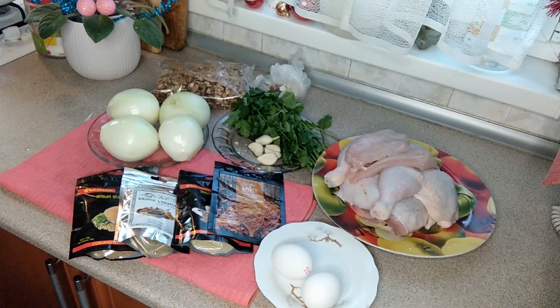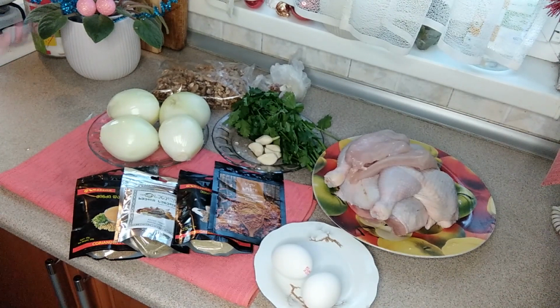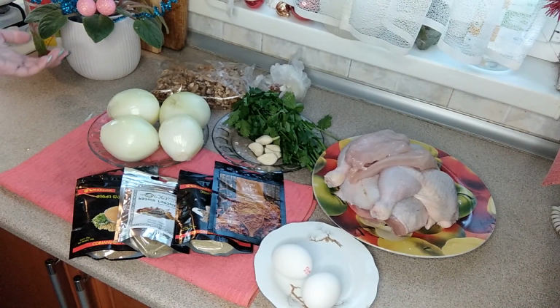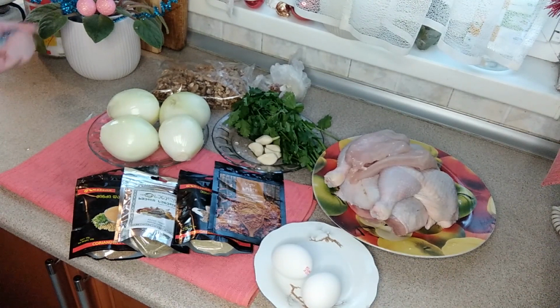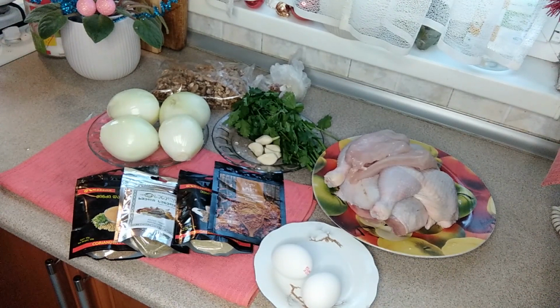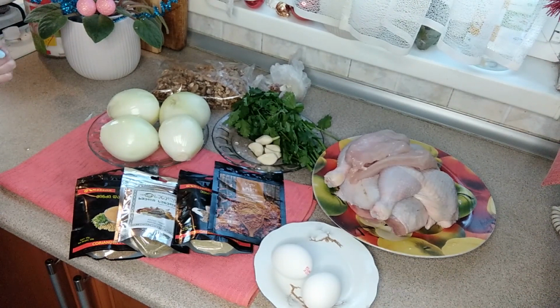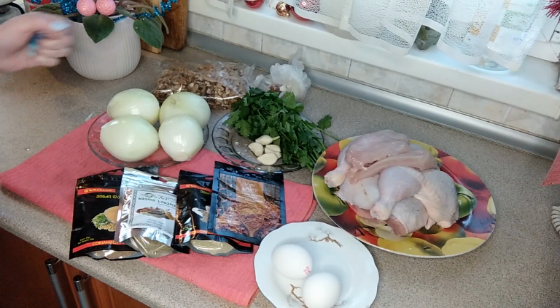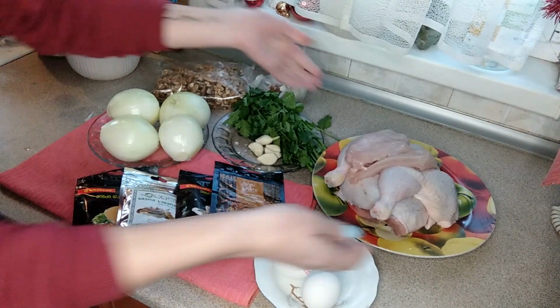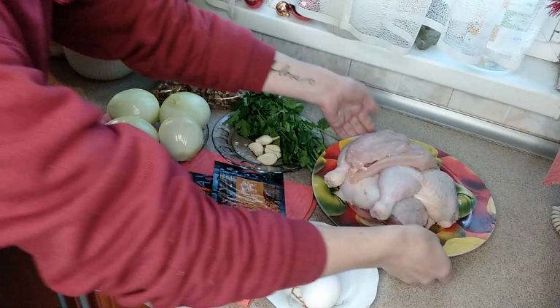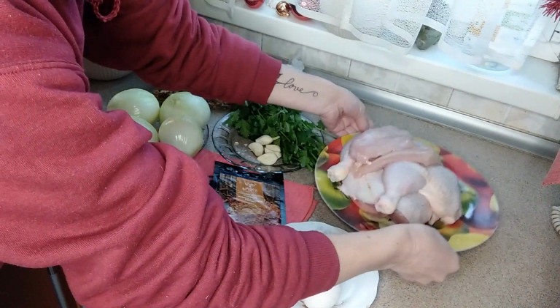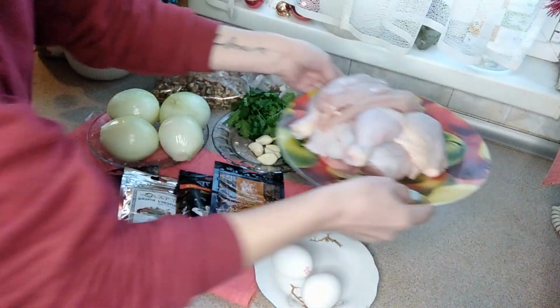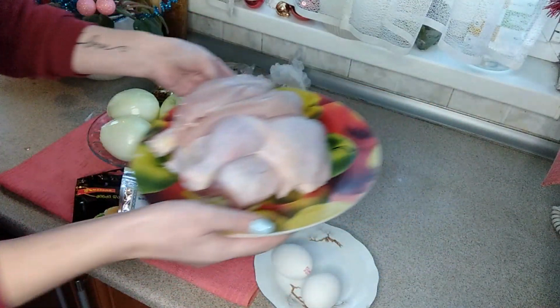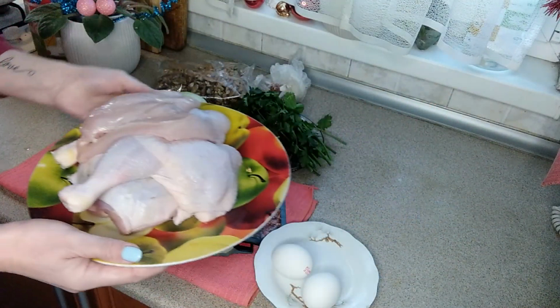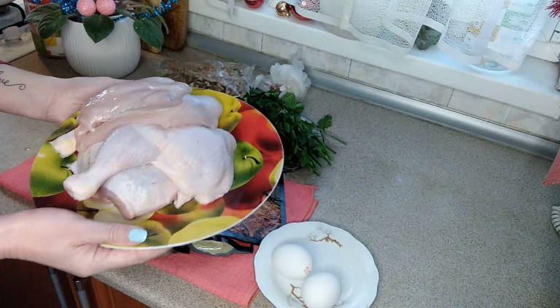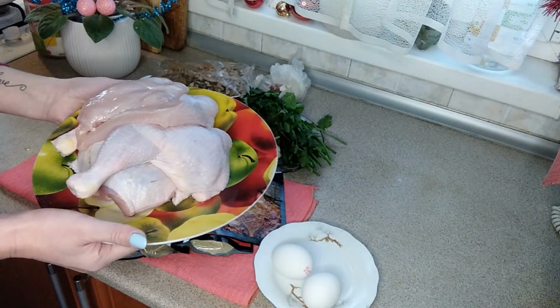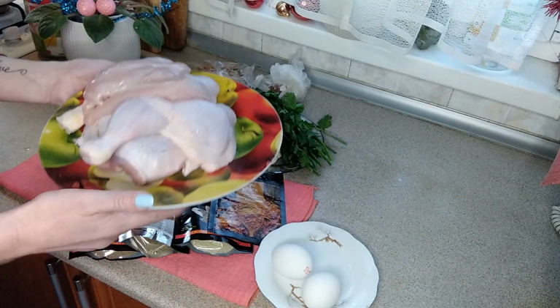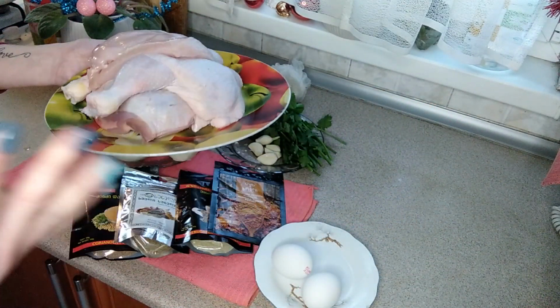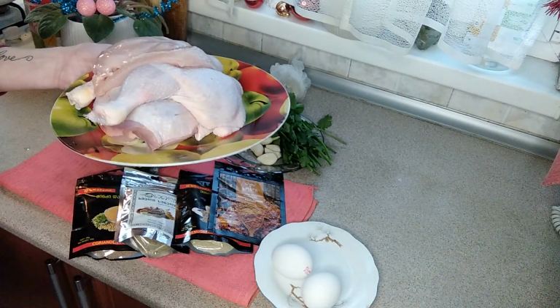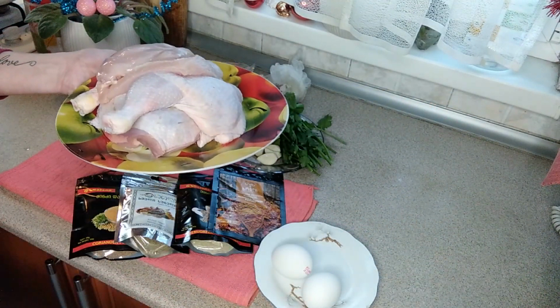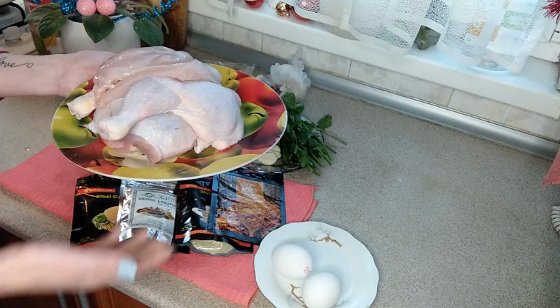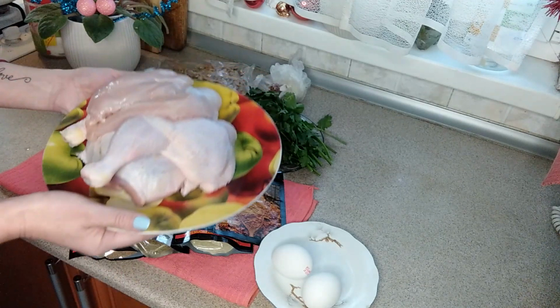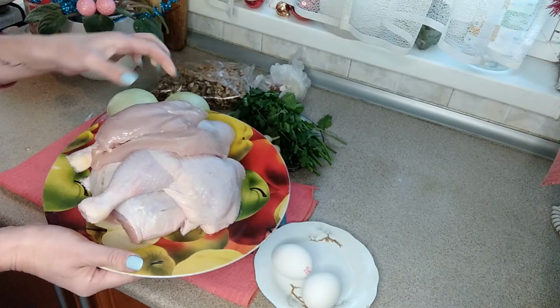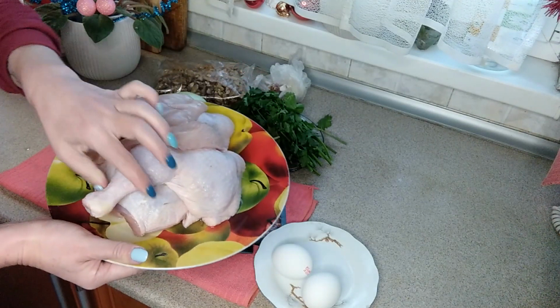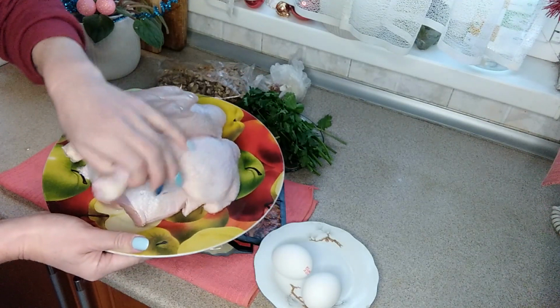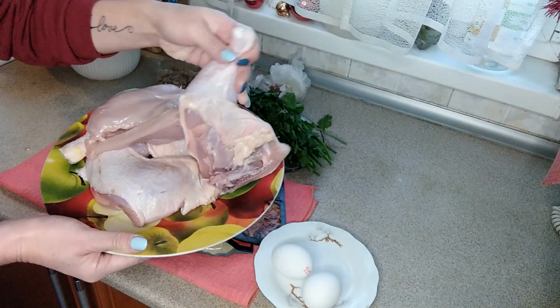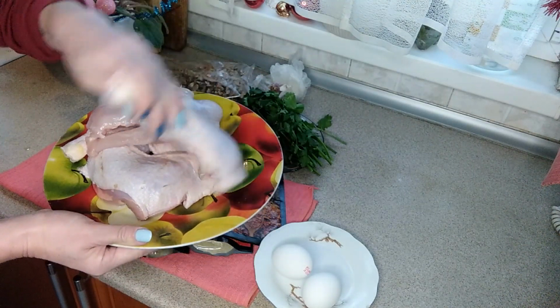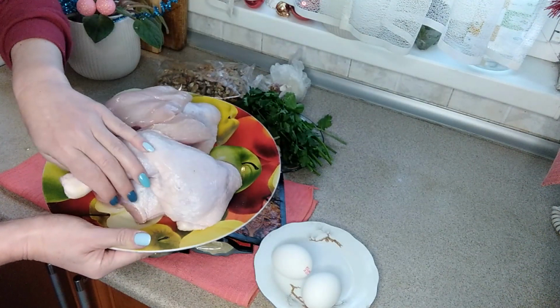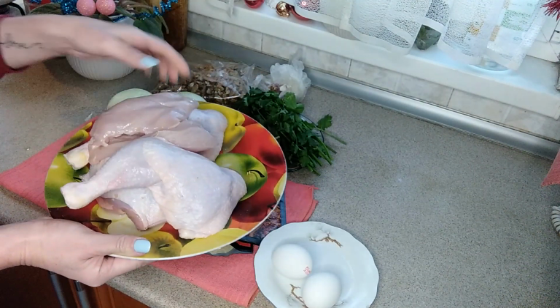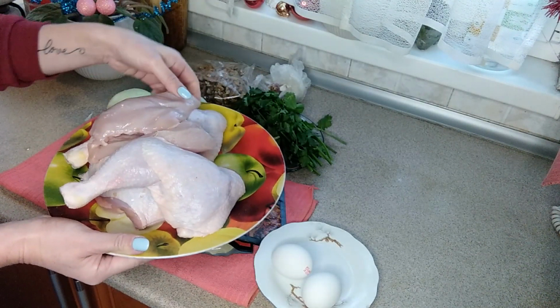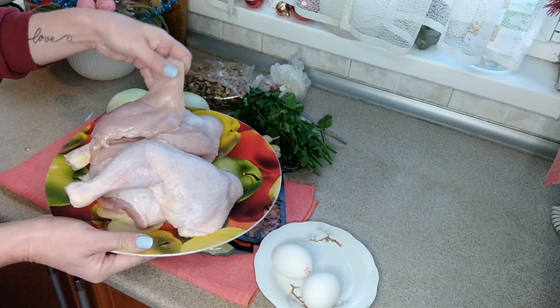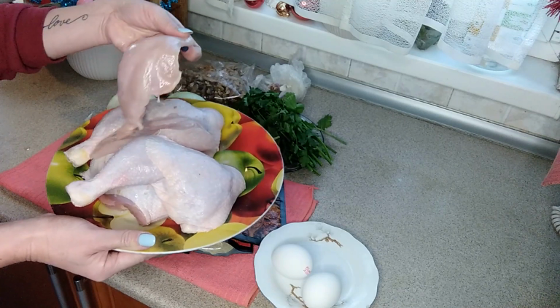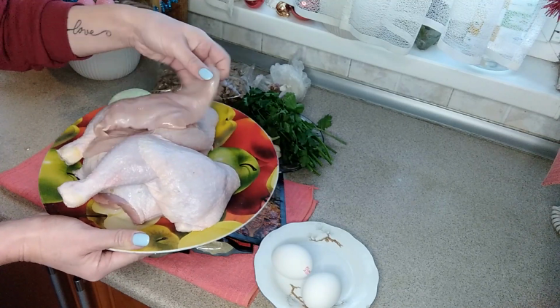Чтобы приготовить сациви, нам, конечно же, нужна курочка. Обычно сациви готовят из целой курицы или еще лучше из индюшки. Я решила взять вот такие отдельные куриные ляшки и пару филешек.